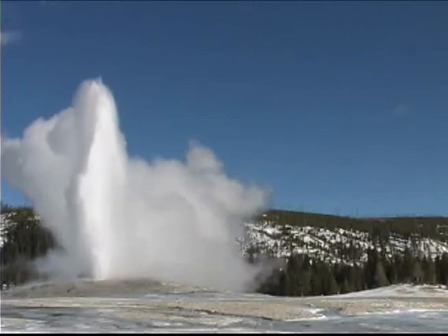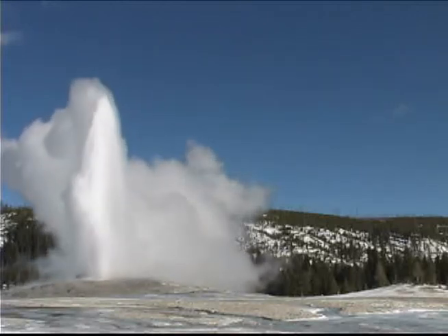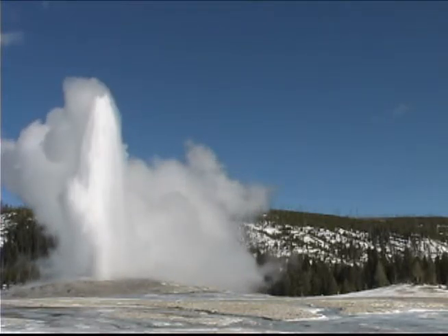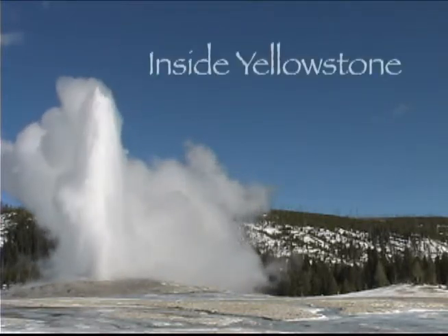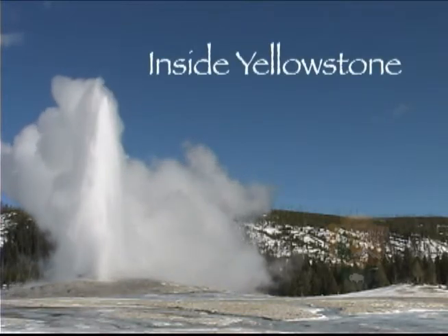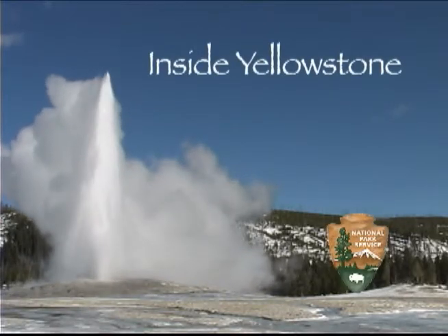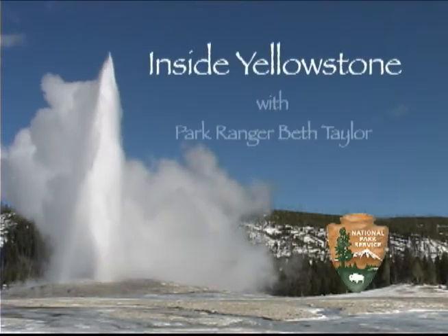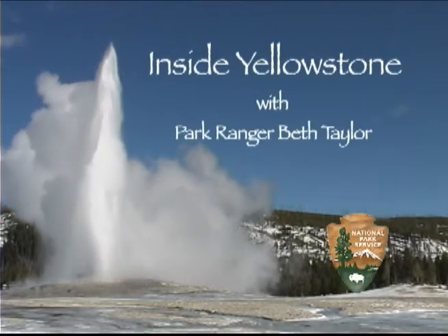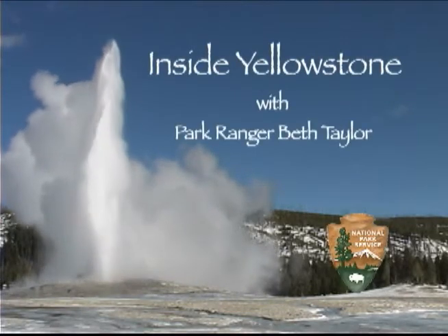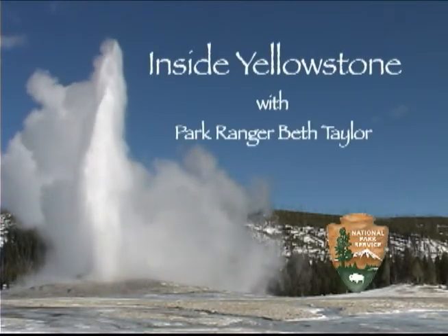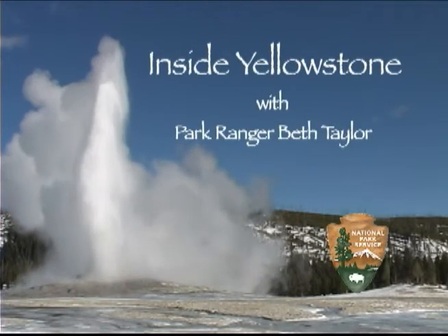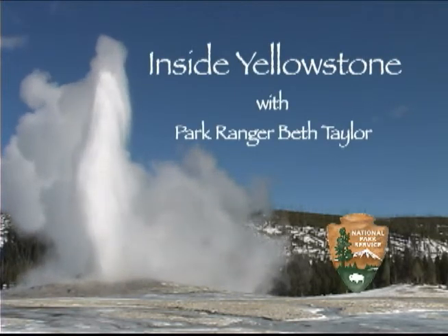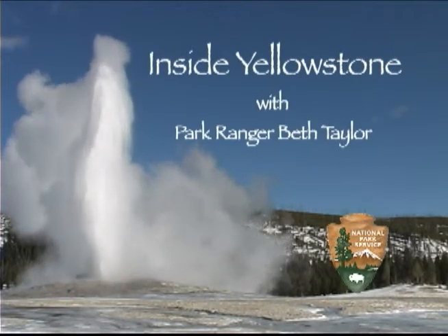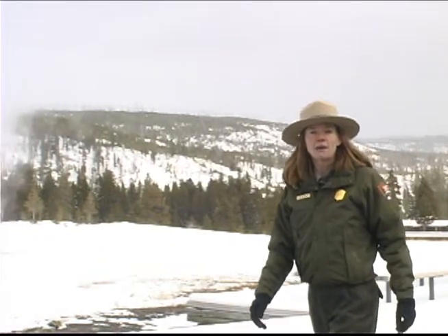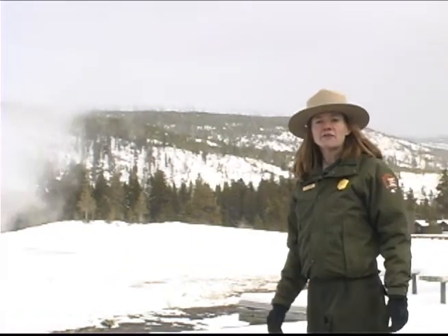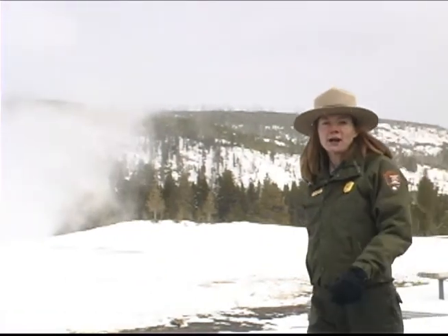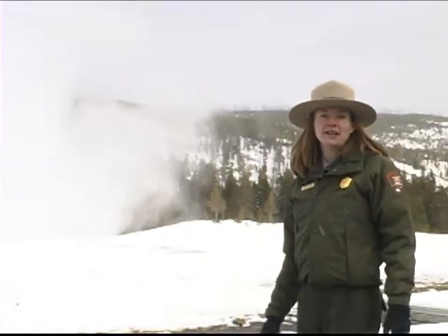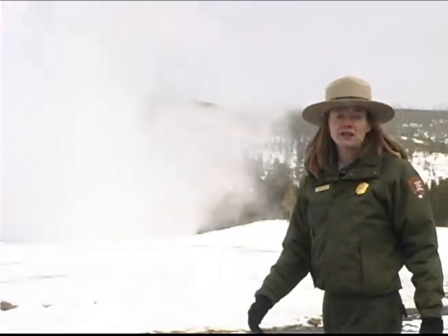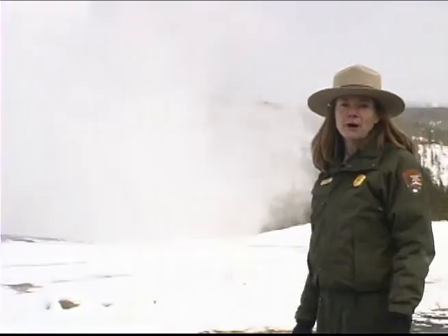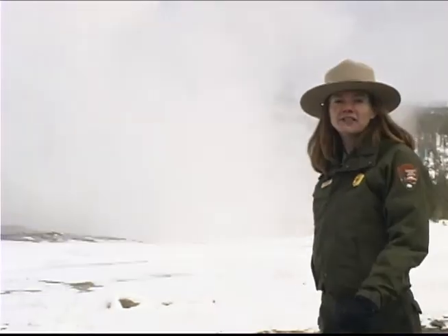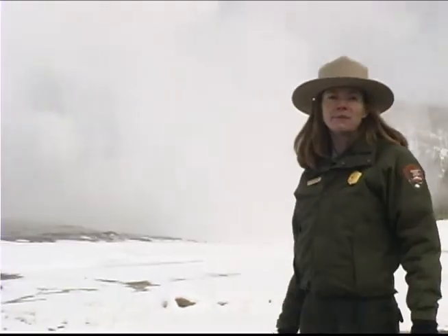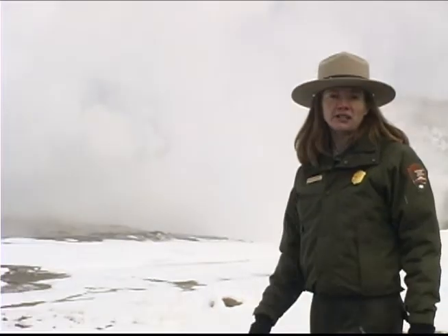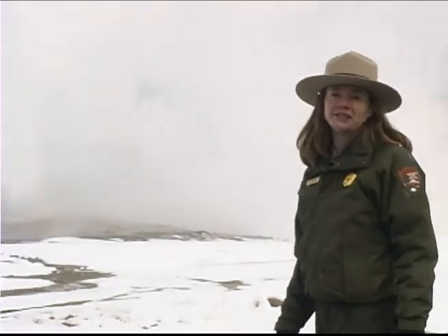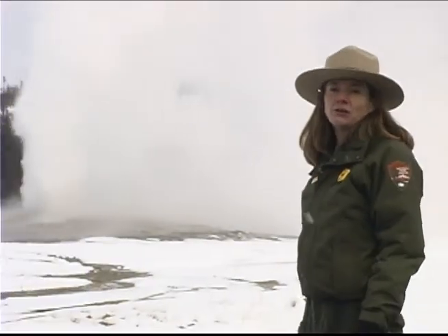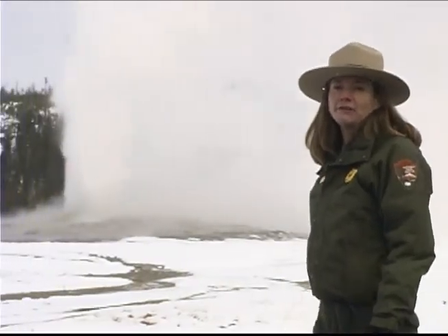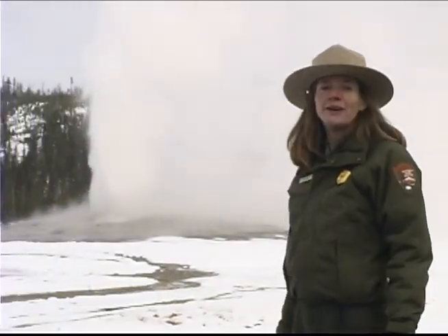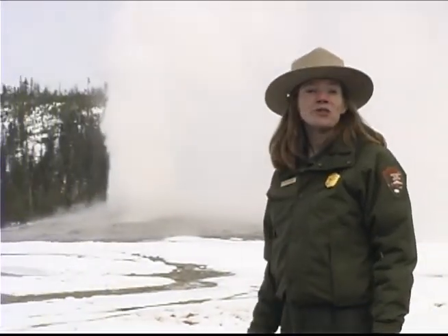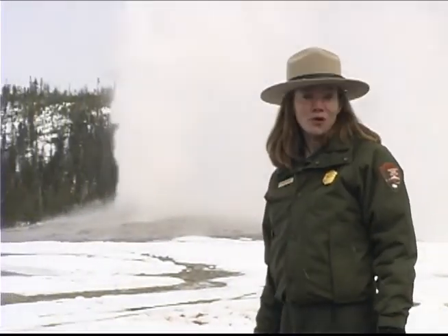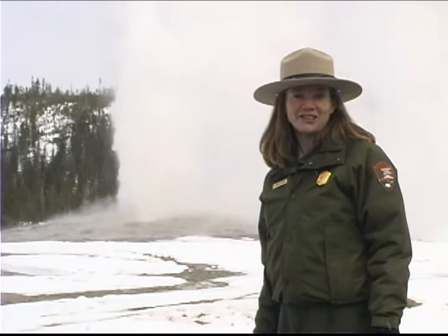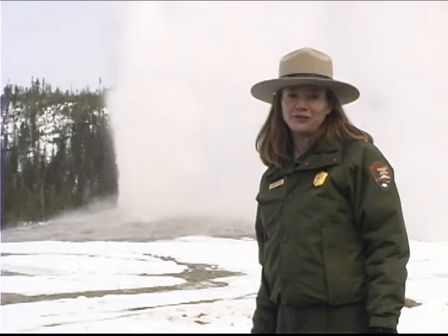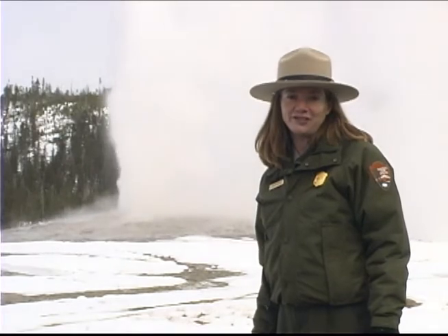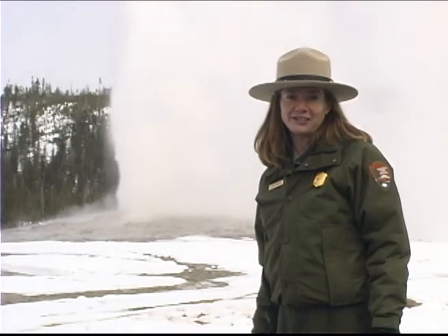You're watching Inside Yellowstone. Almost everyone coming to Yellowstone National Park visits the Upper Geyser Basin to see Old Faithful, but there's more here than just Old Faithful Geyser.